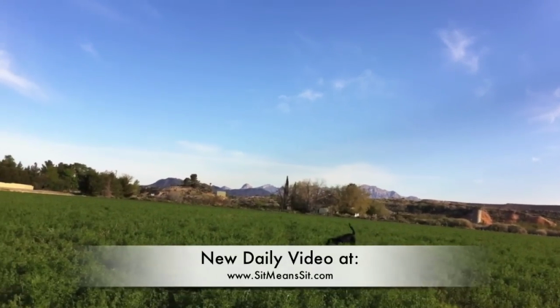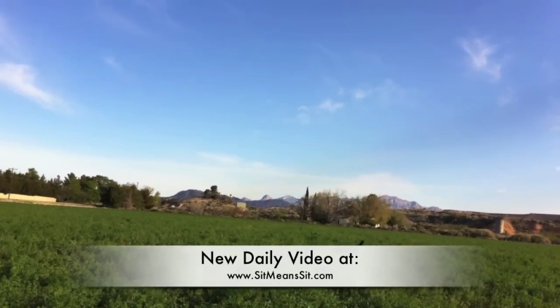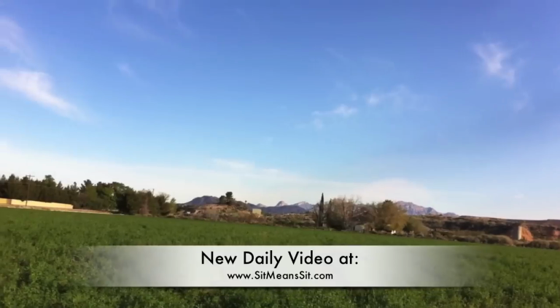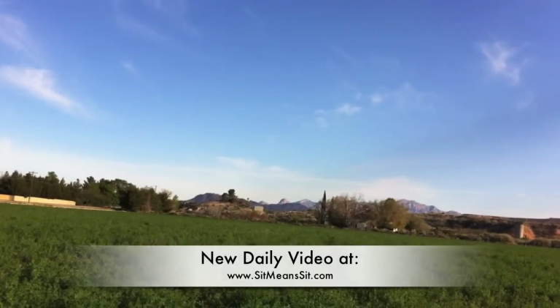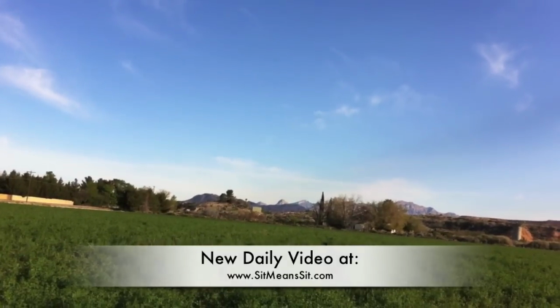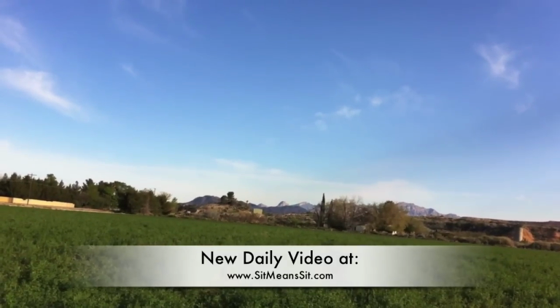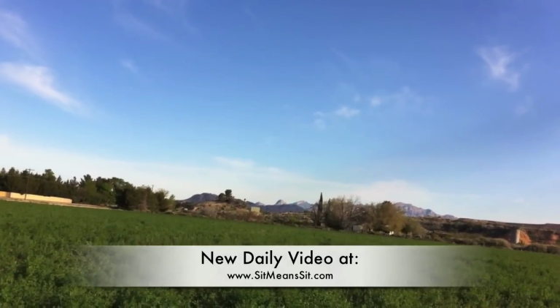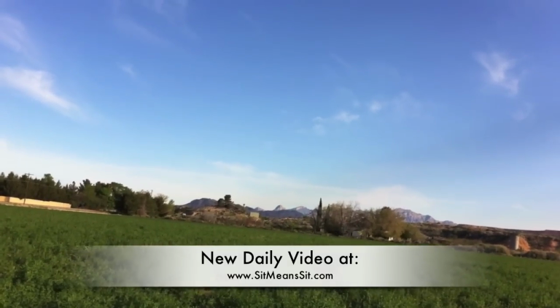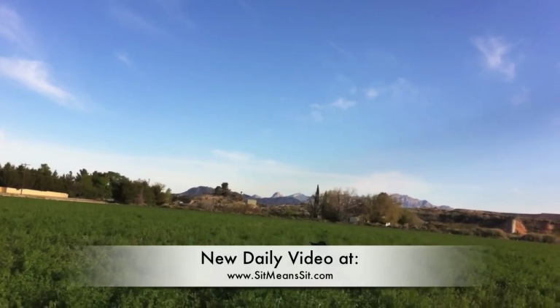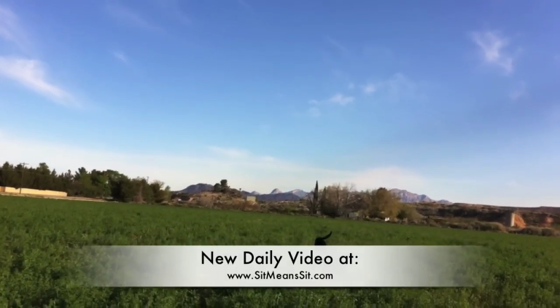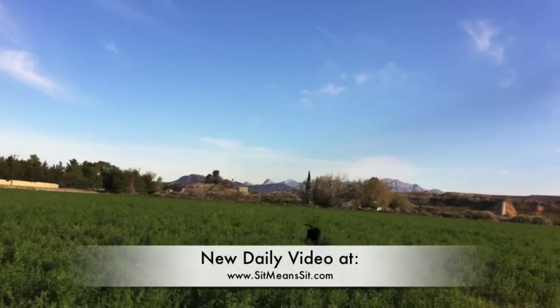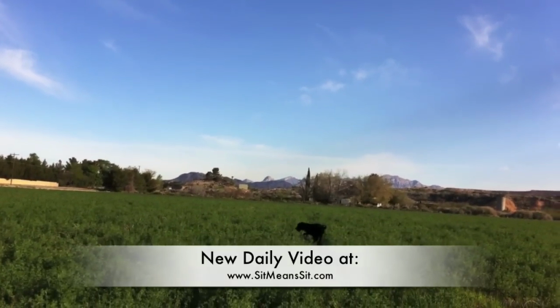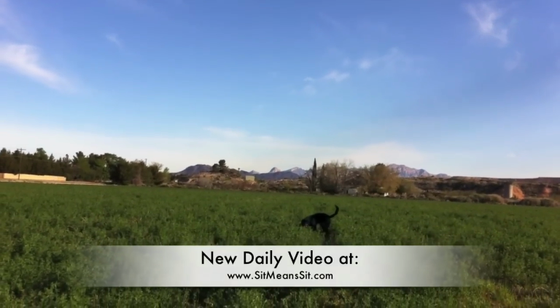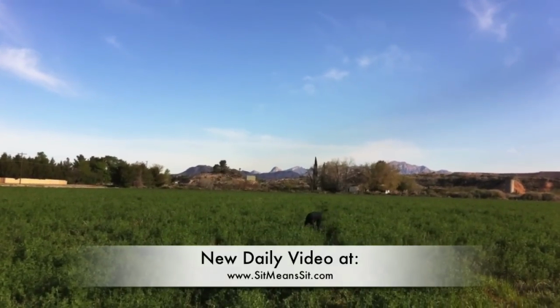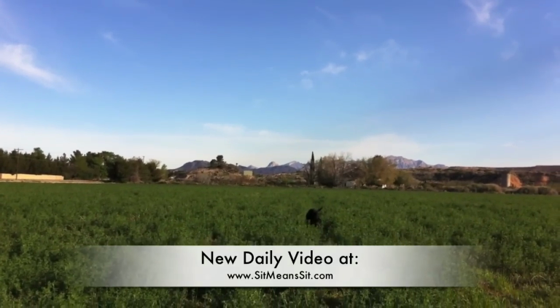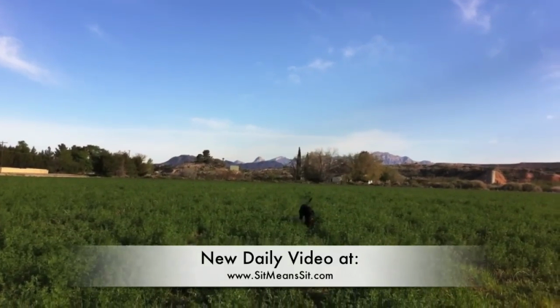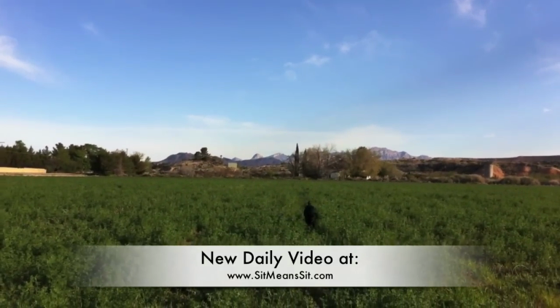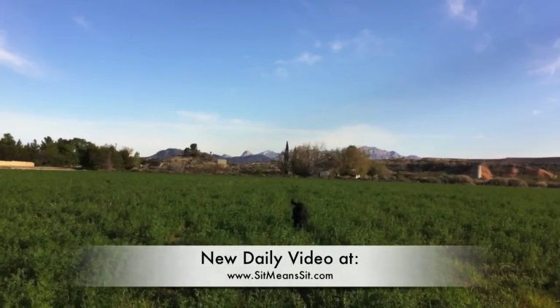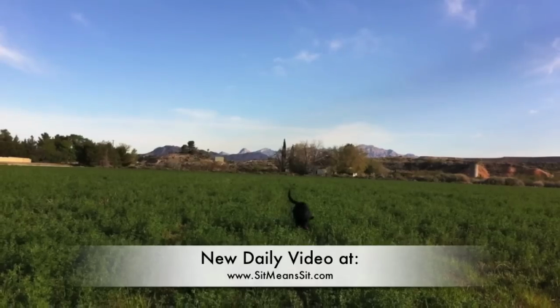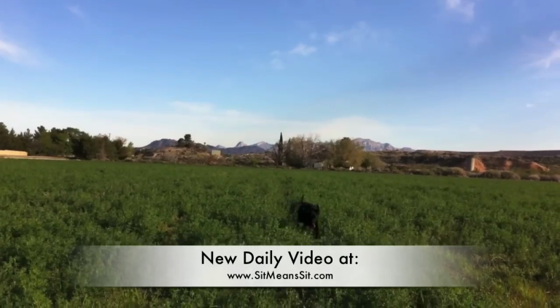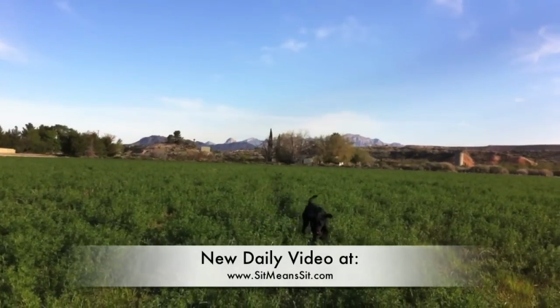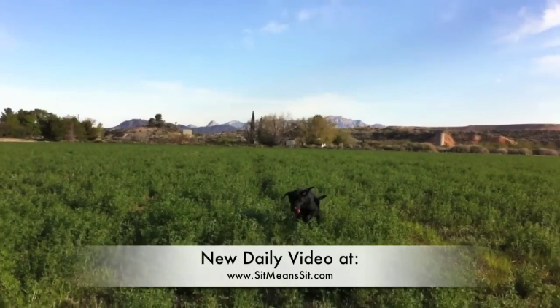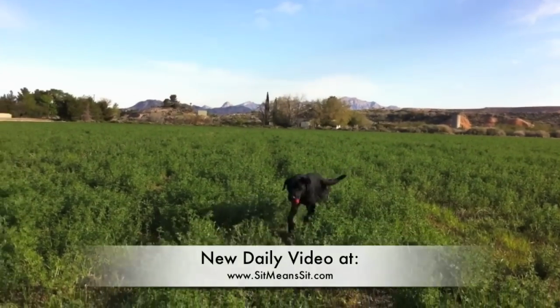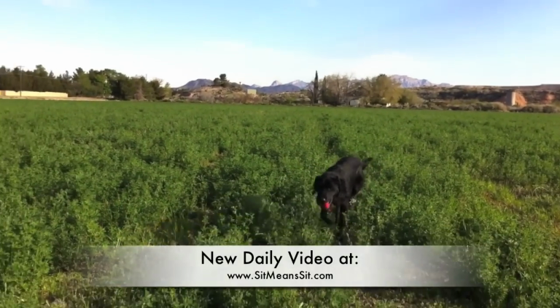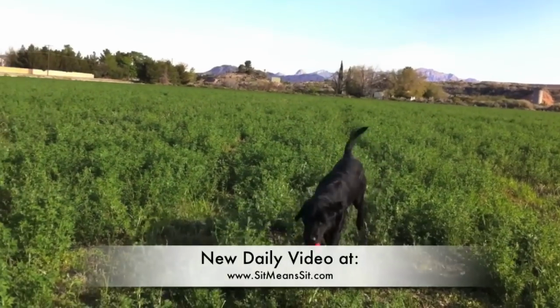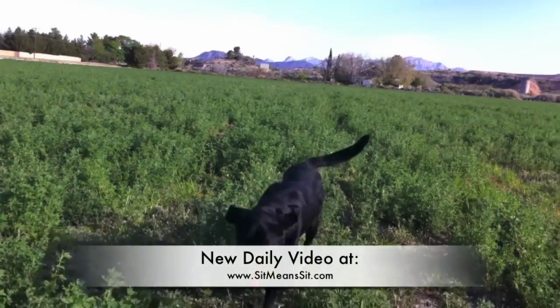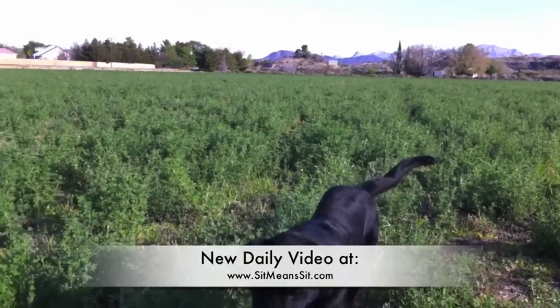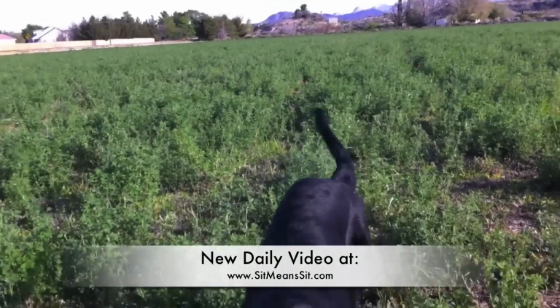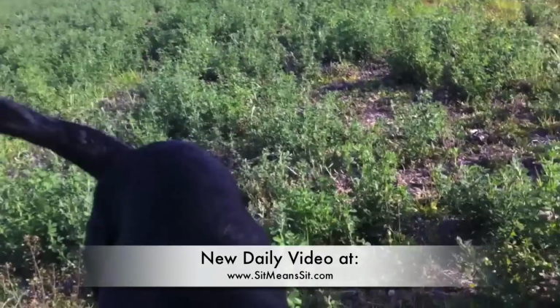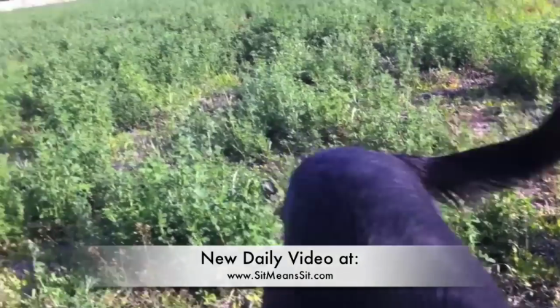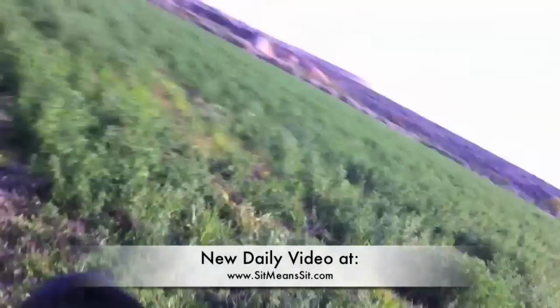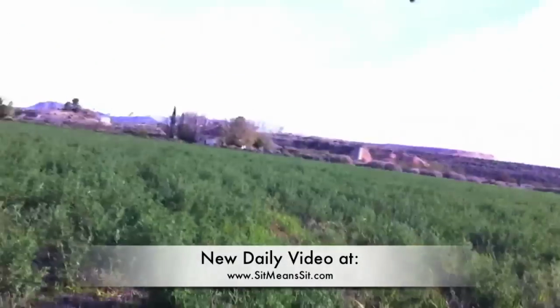It's obviously a little different than playing with him in the backyard, because it's not out there in clear view for him. But he finds it, and he's about nine and a half months old now.